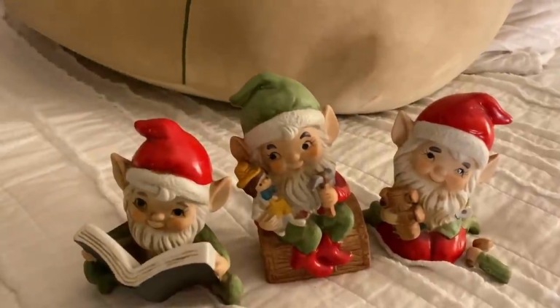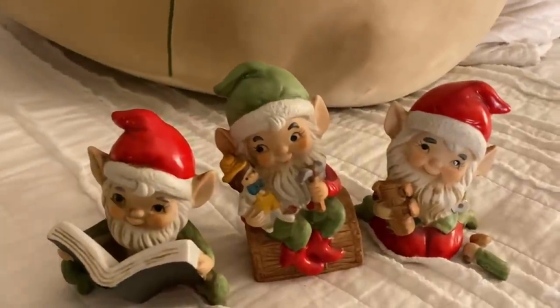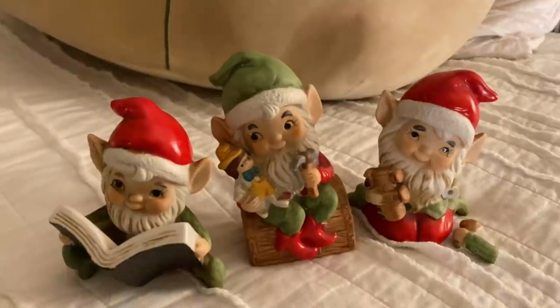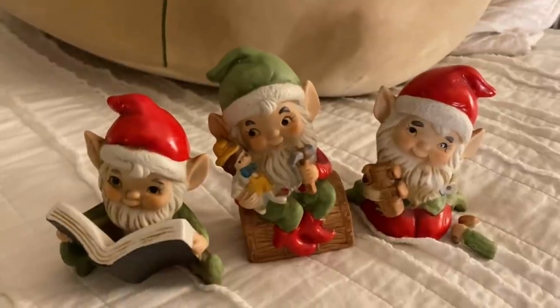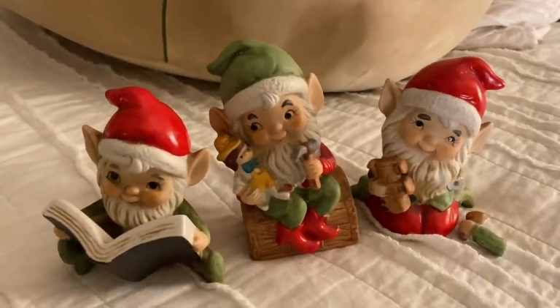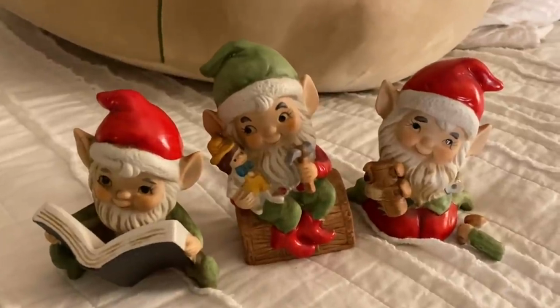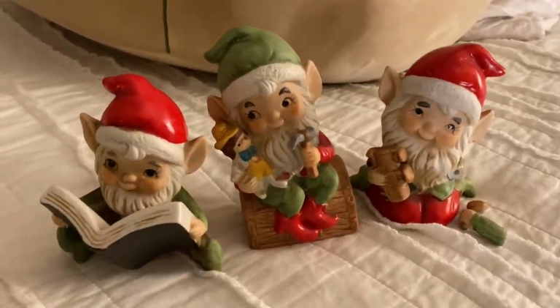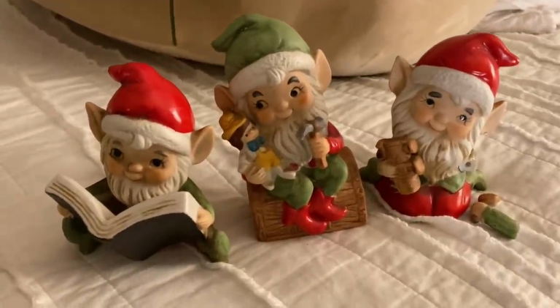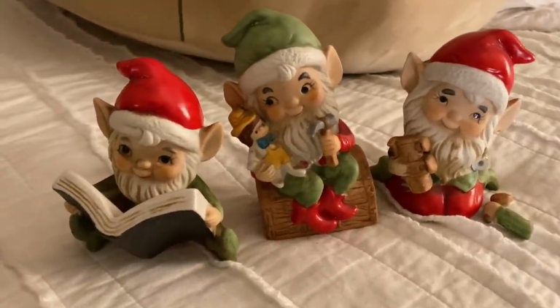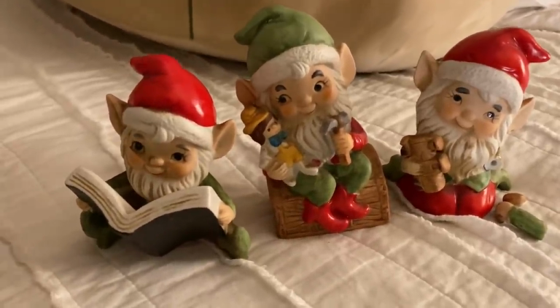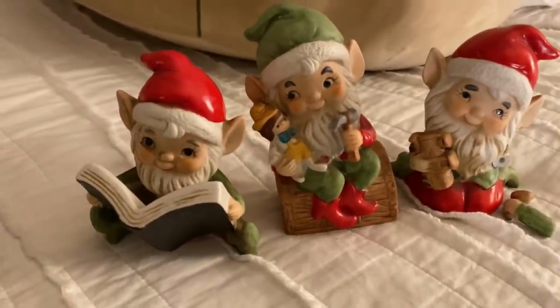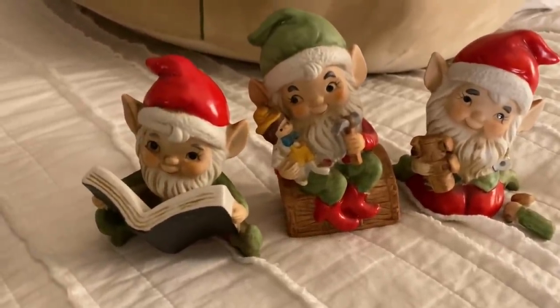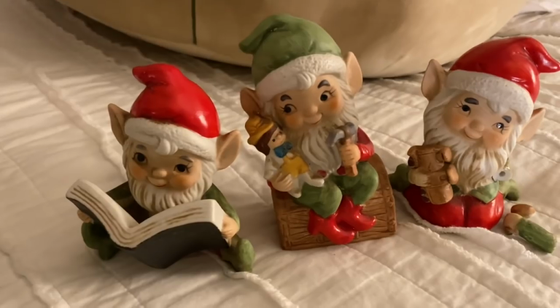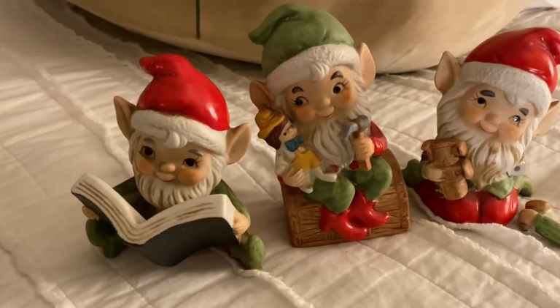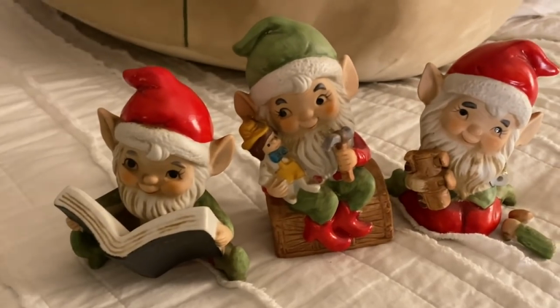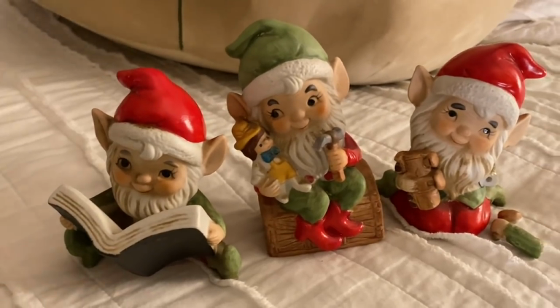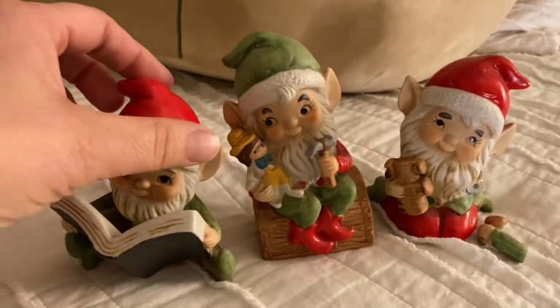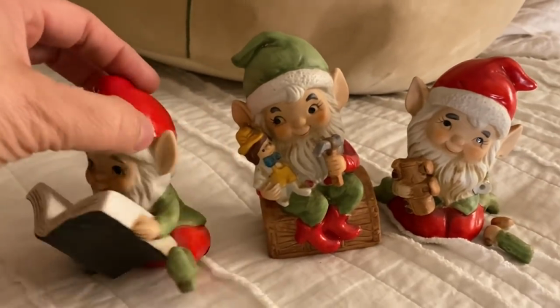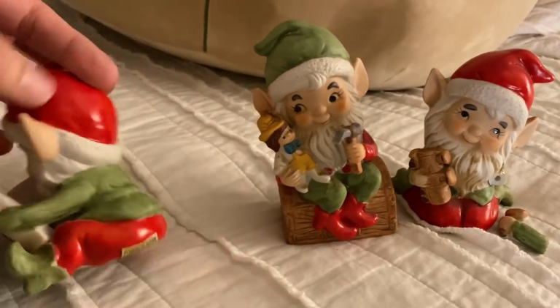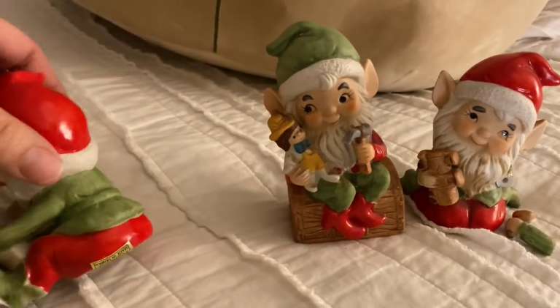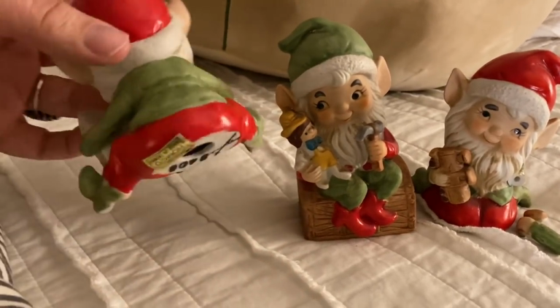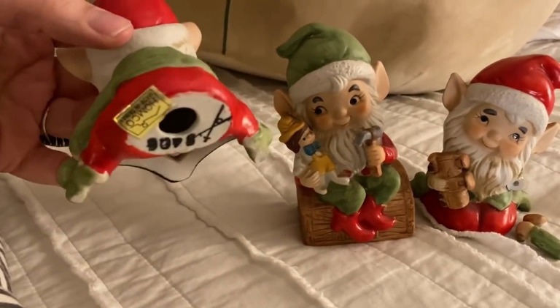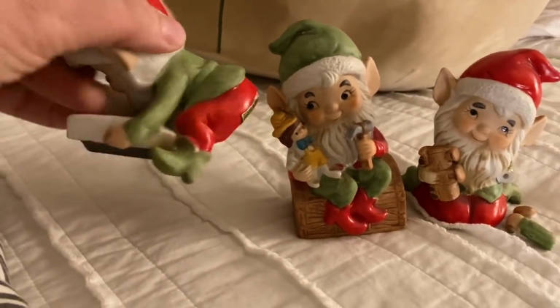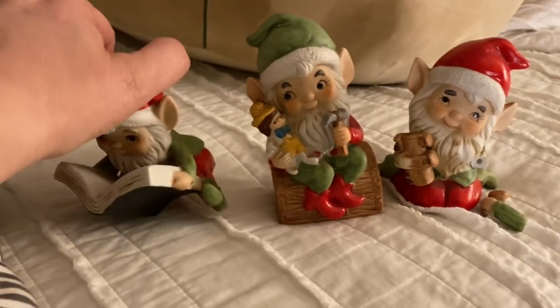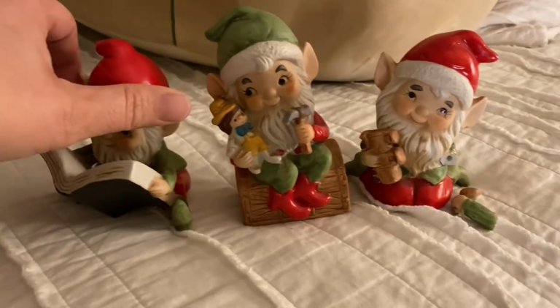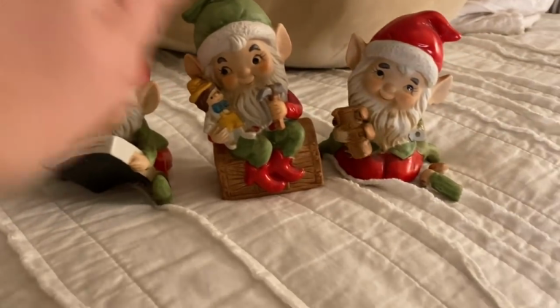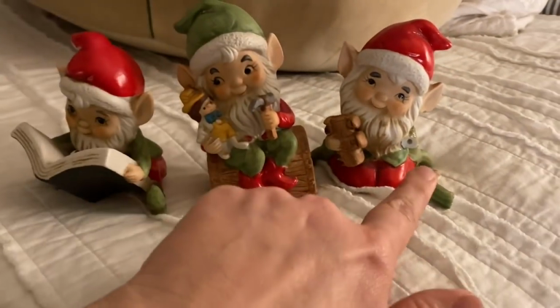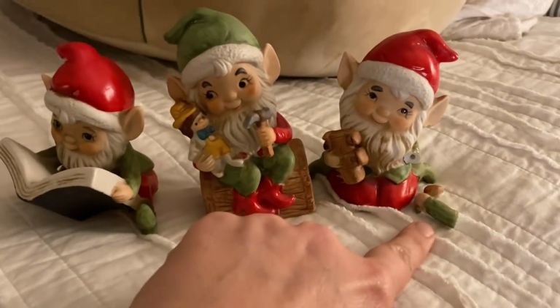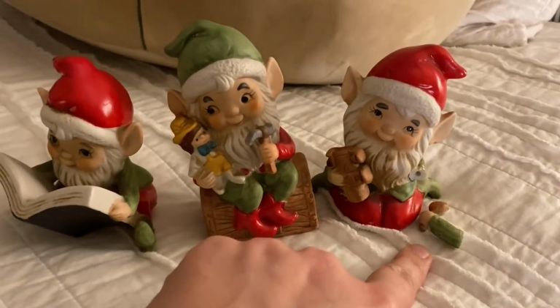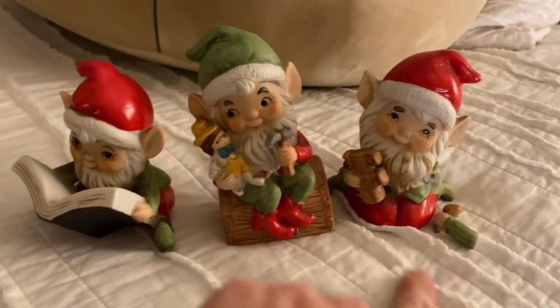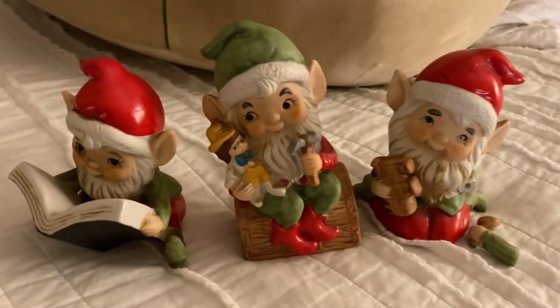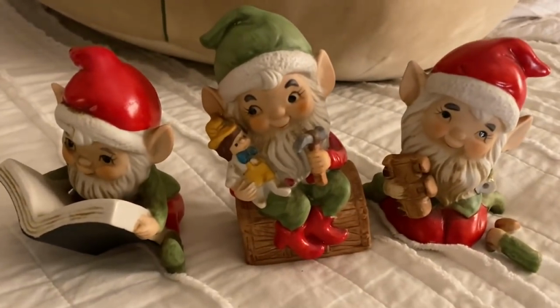Before I get into the next part of the video, I realized I didn't actually show you all the elves. But these are three elves that I found - they are Home Co. Elves. This one has a broken arm. And now we'll return to the video.